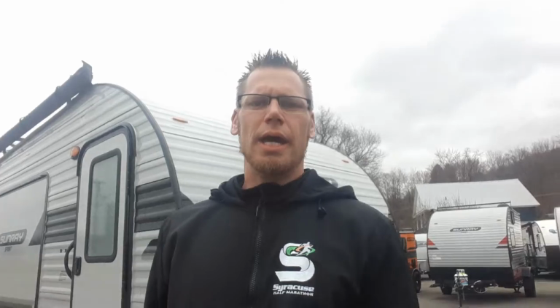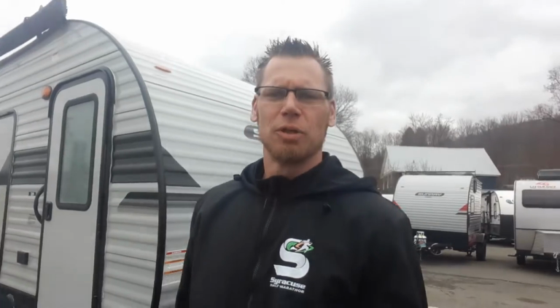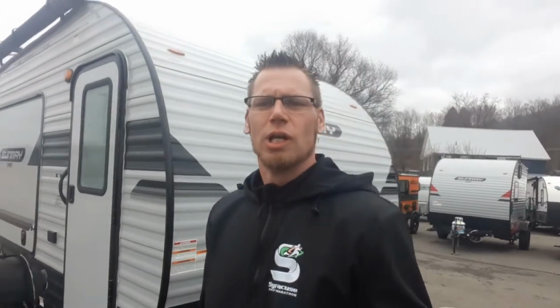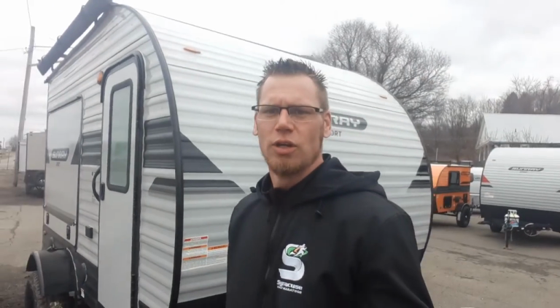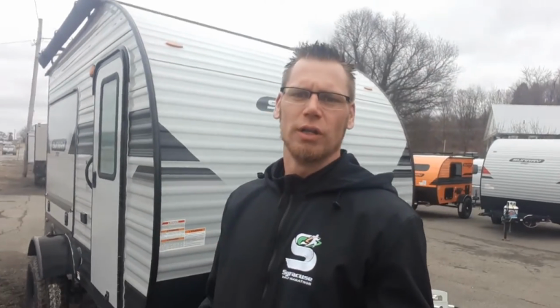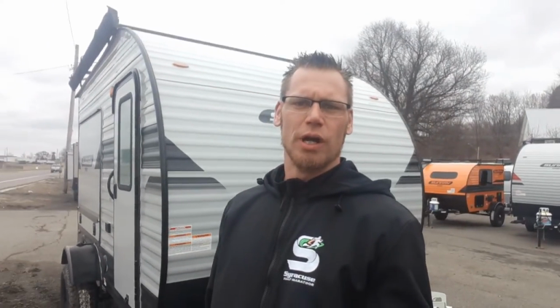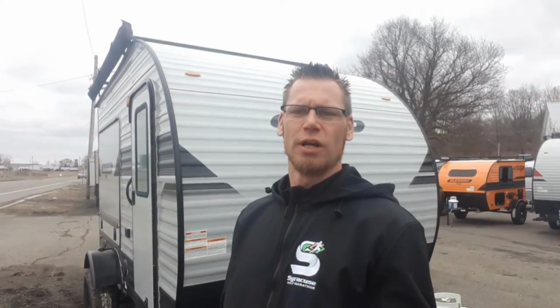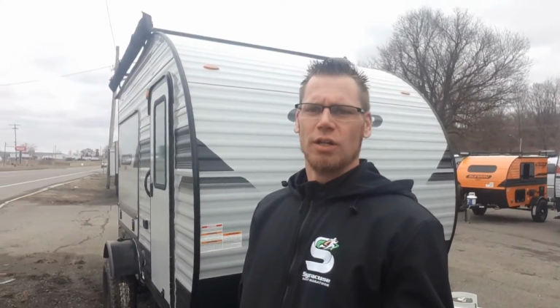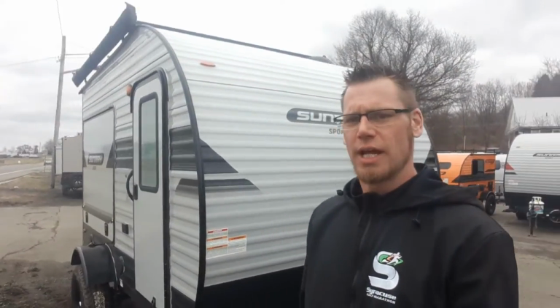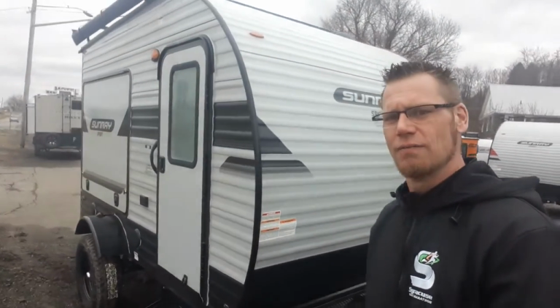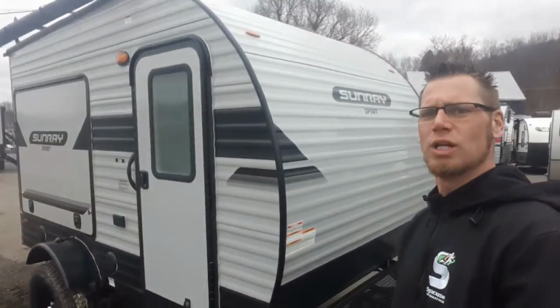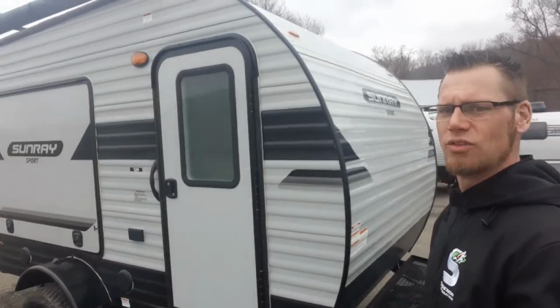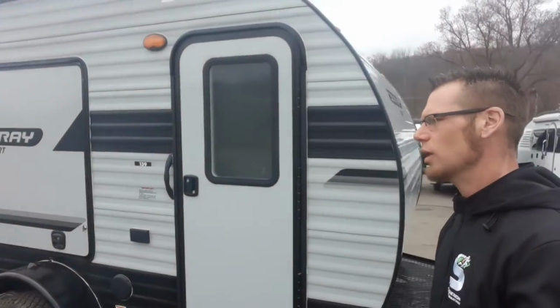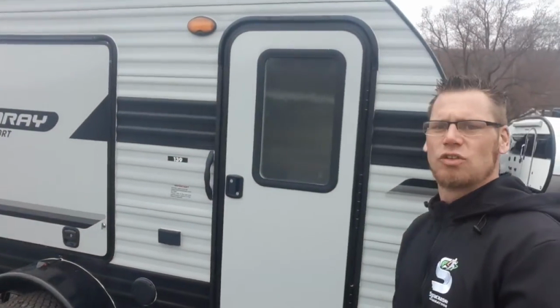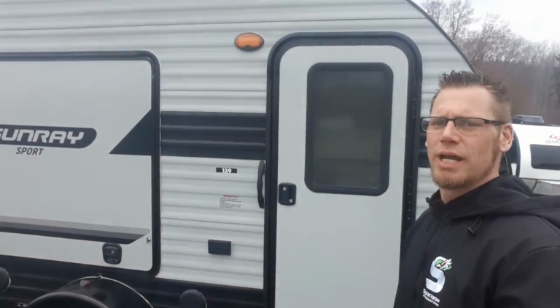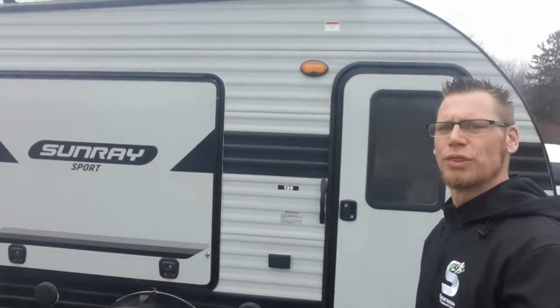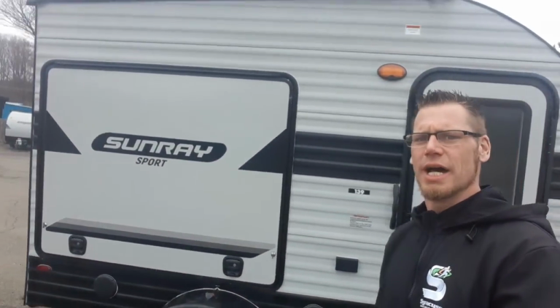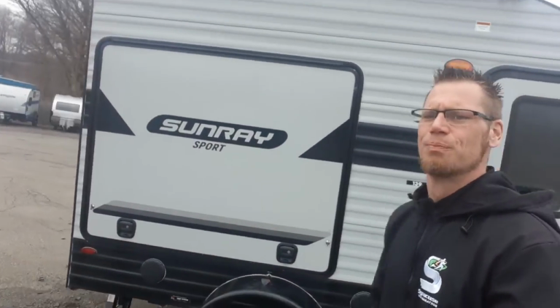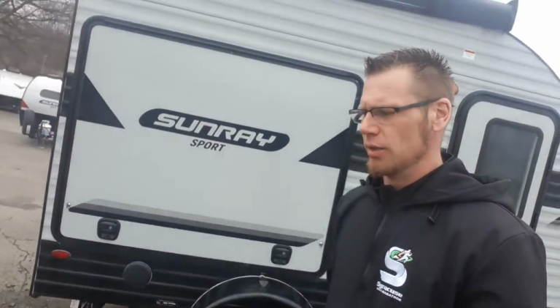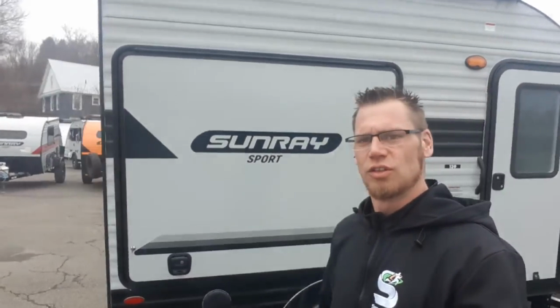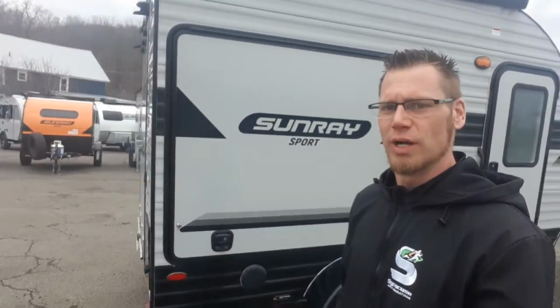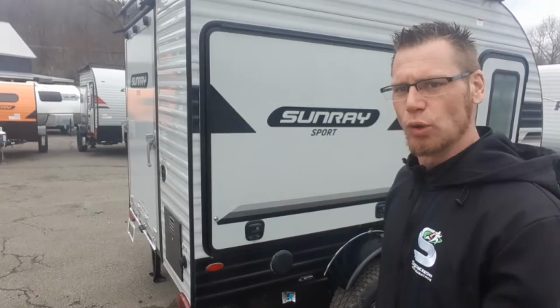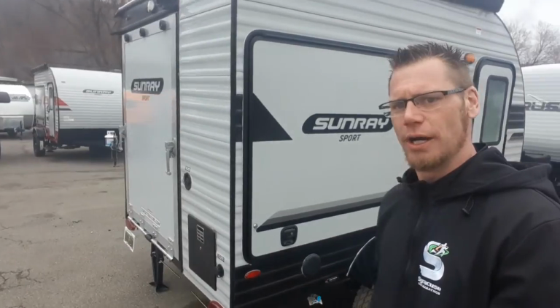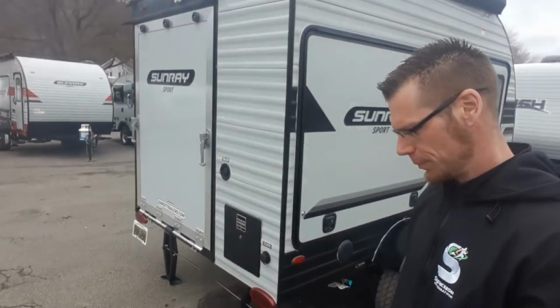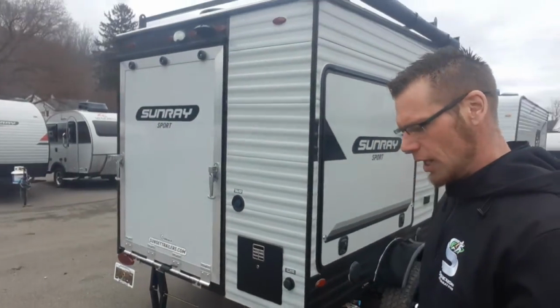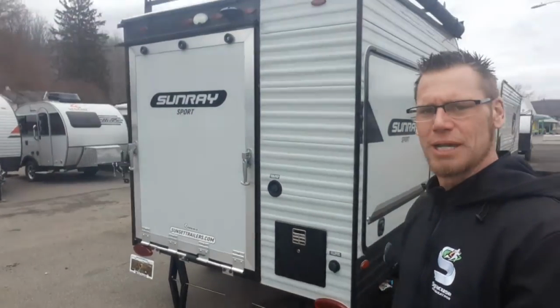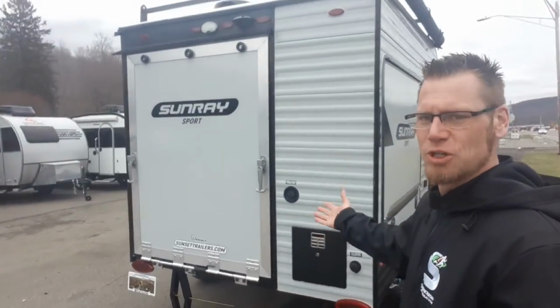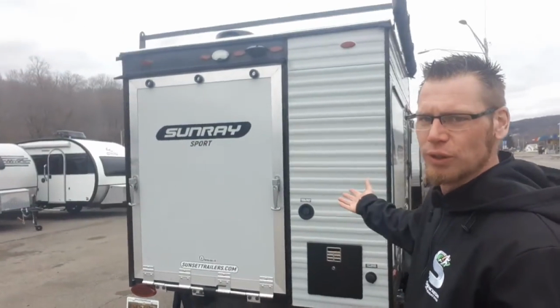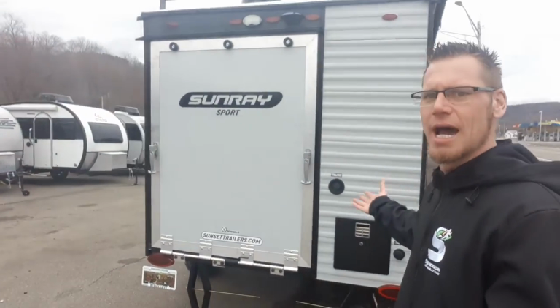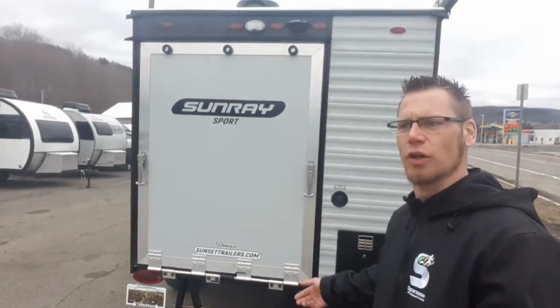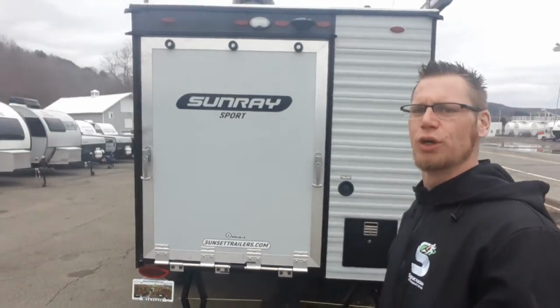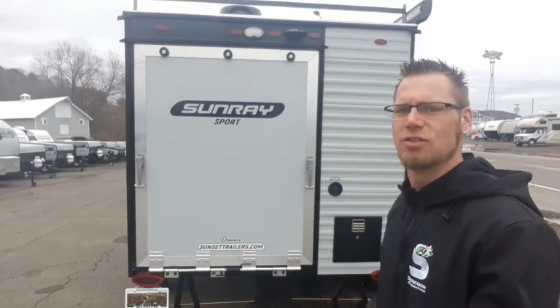Hey campers, Dustin with Hartley's Auto and RV Center. Today I have the 2022 Sunray 139. This is the Sunray with the toy hauler — it's a brand new option for the 139, called the 139T.